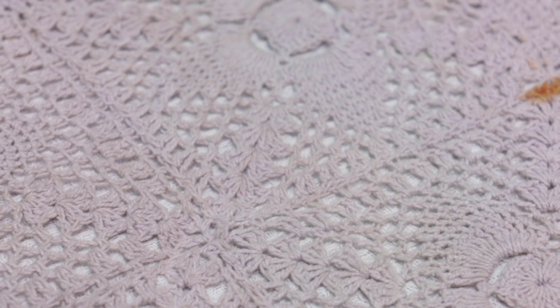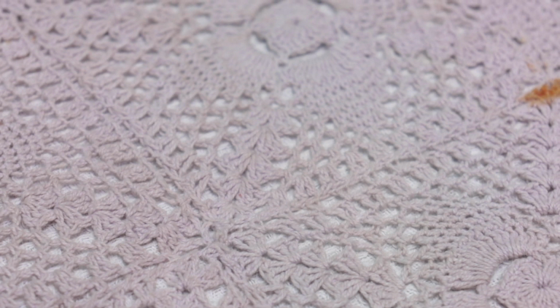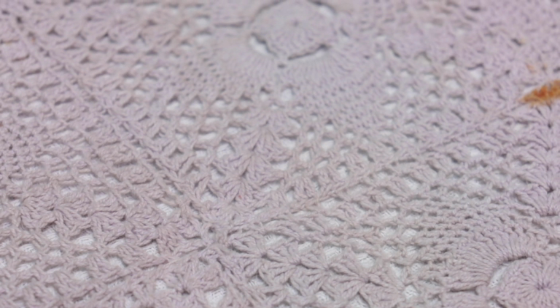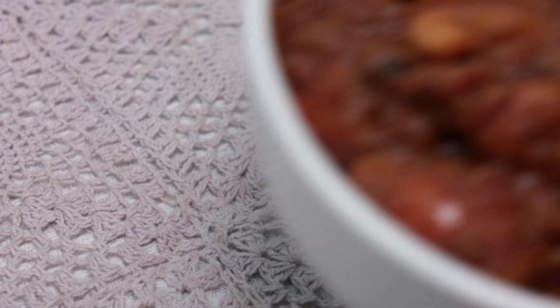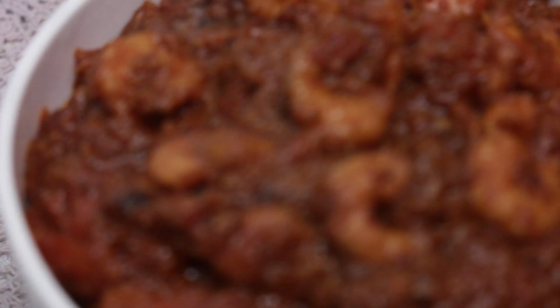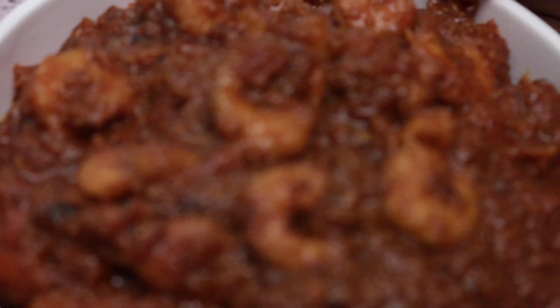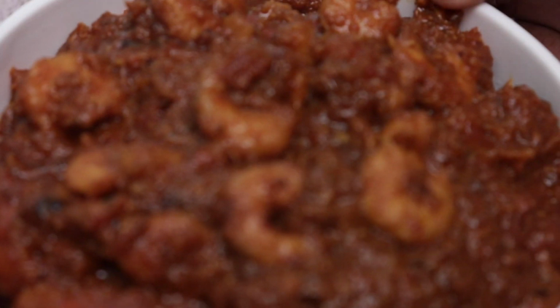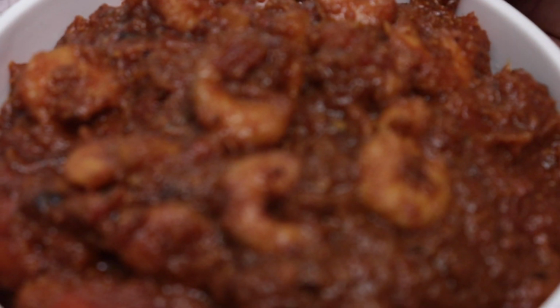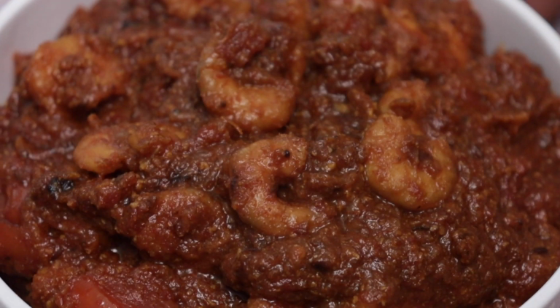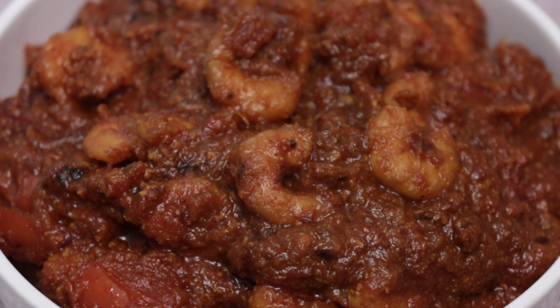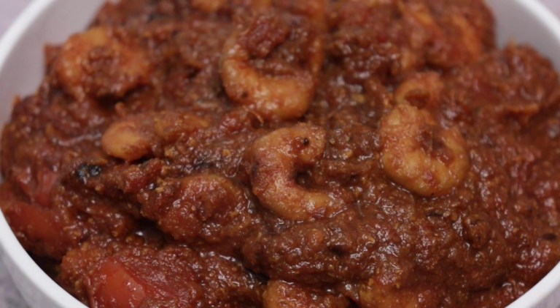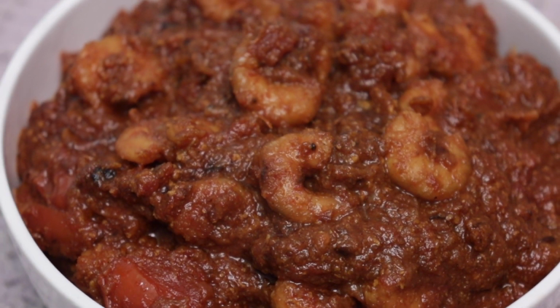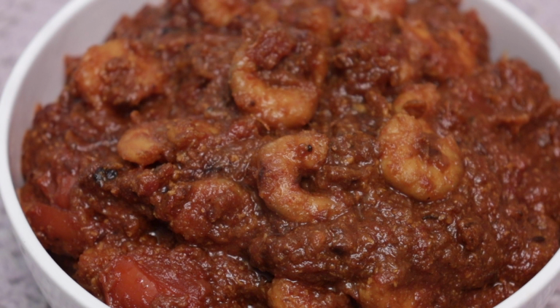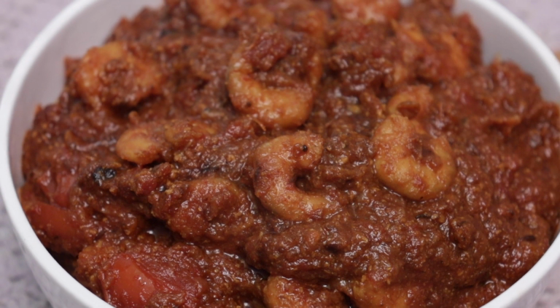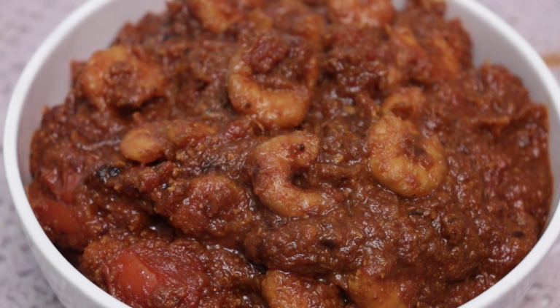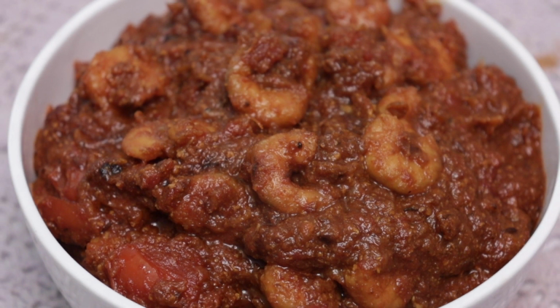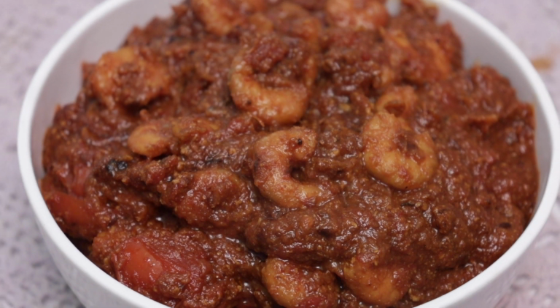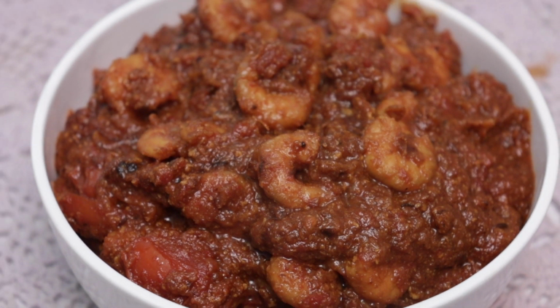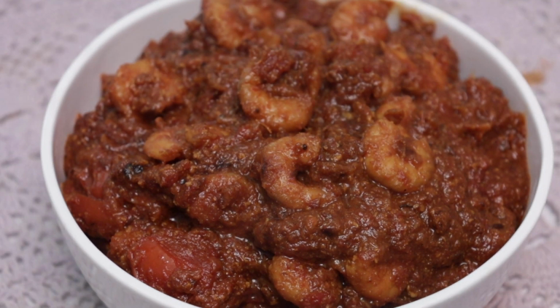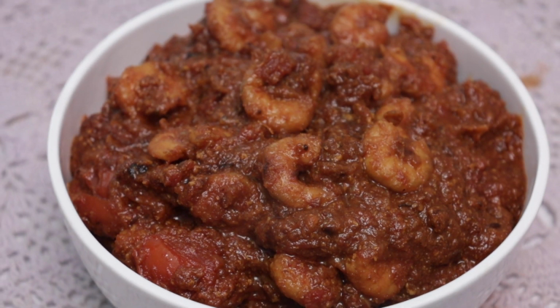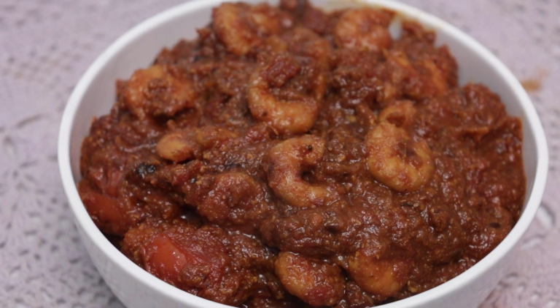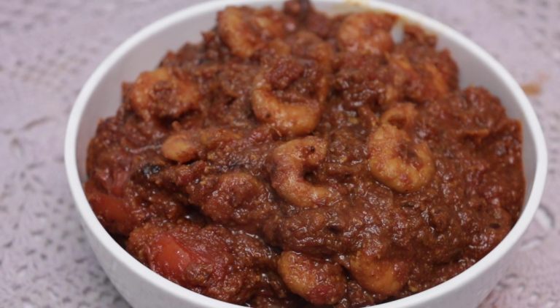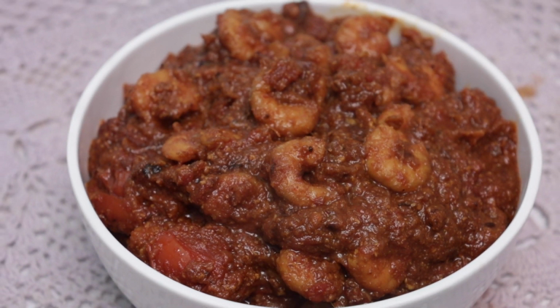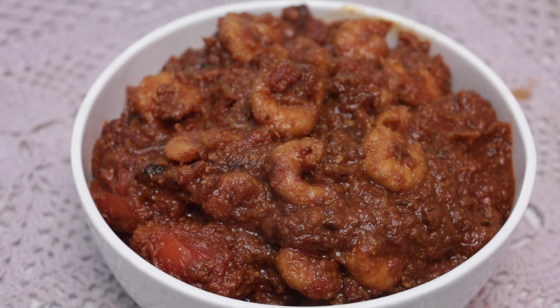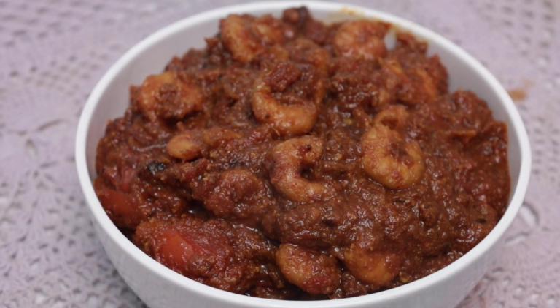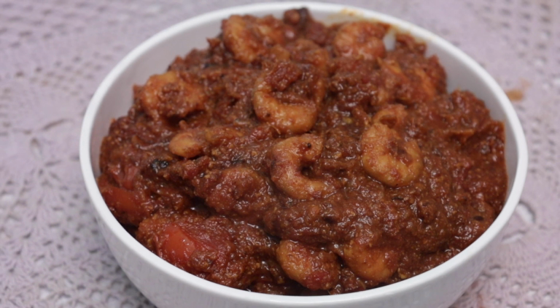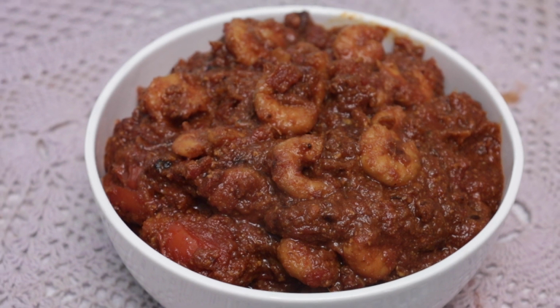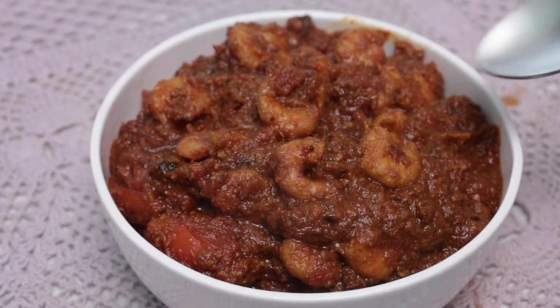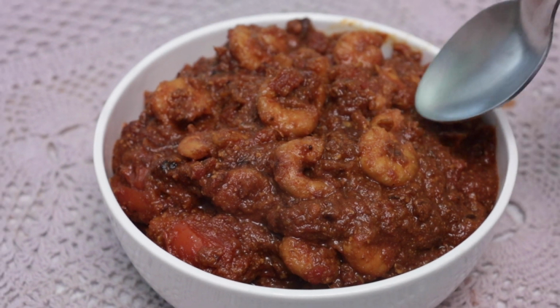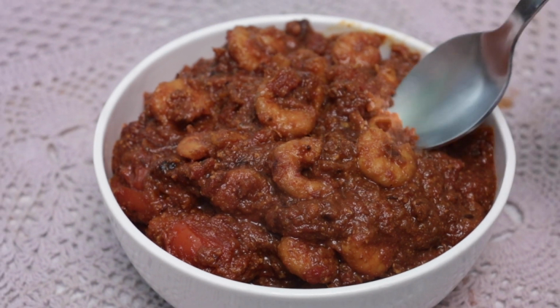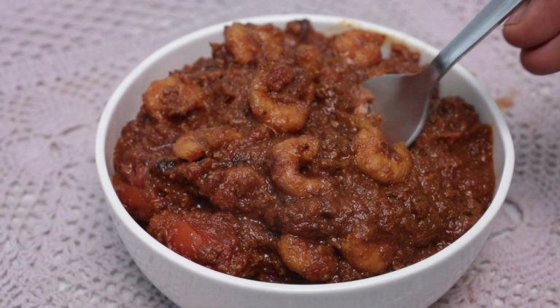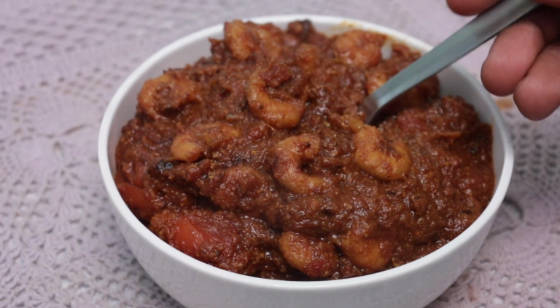This is a very special royal curry. This royal curry is very easy and tasty. If you want to watch this royal curry, you will be happy.